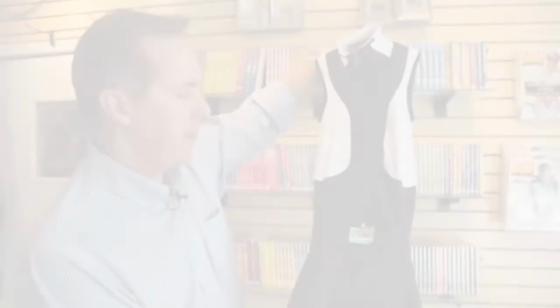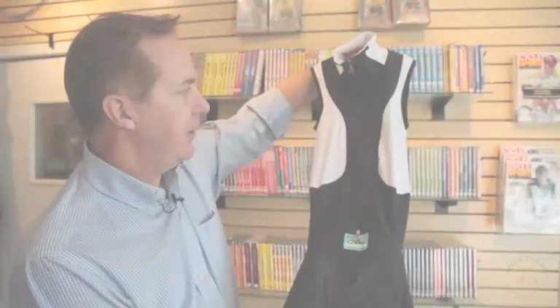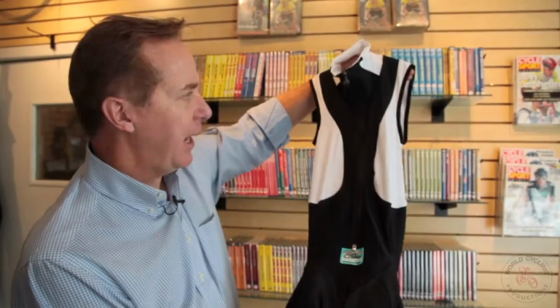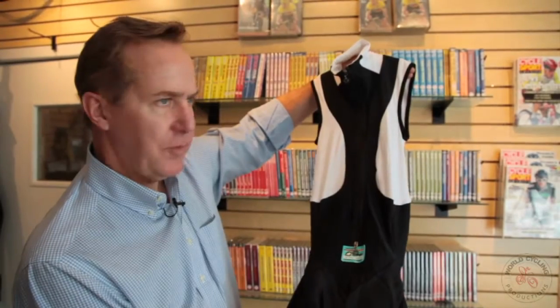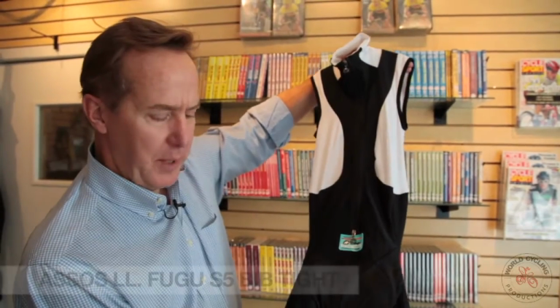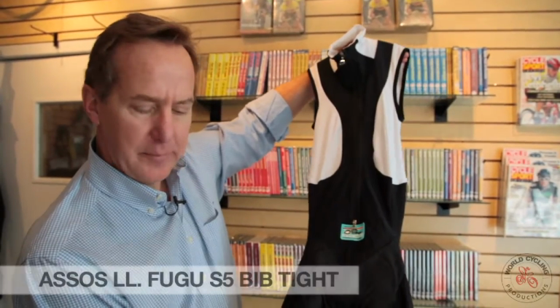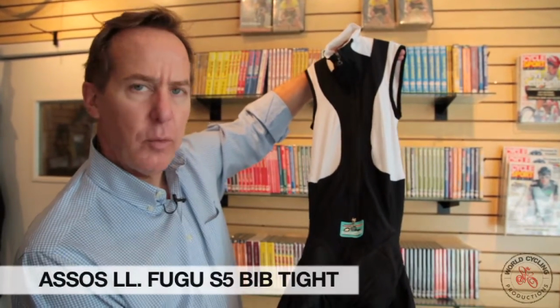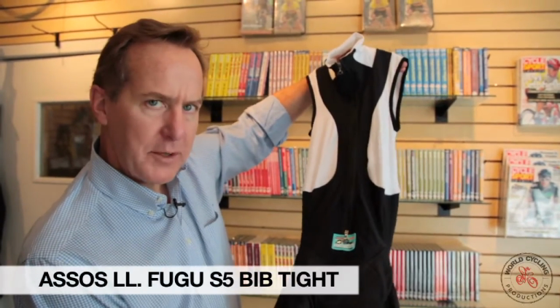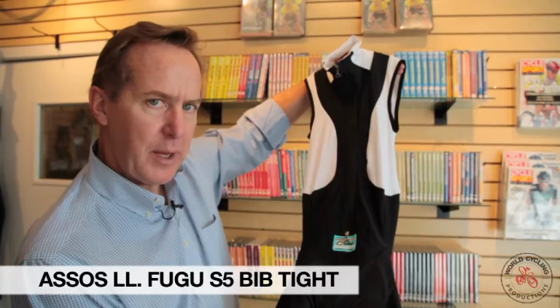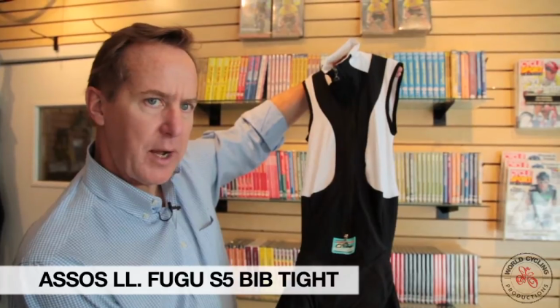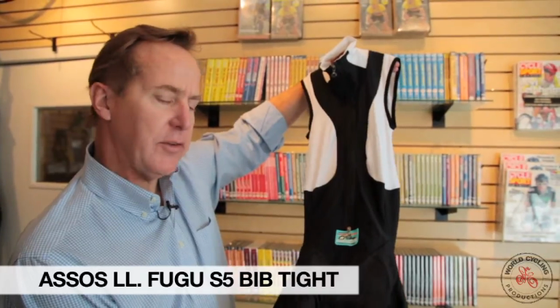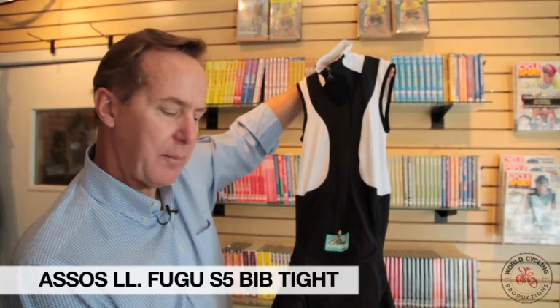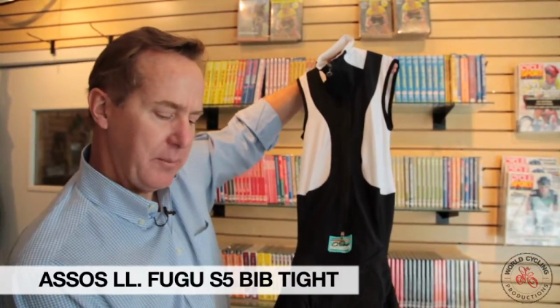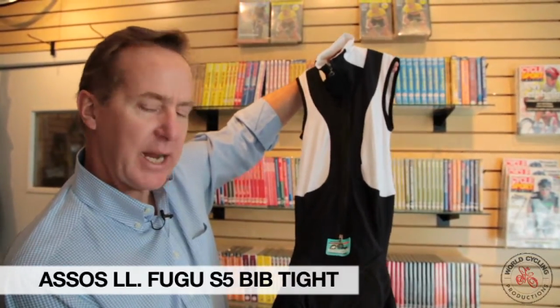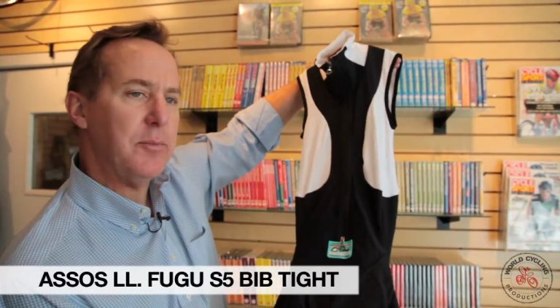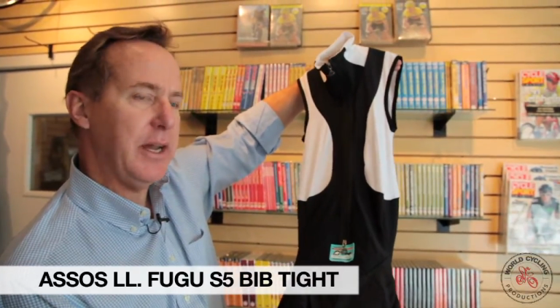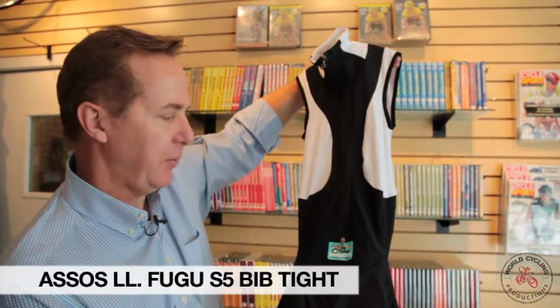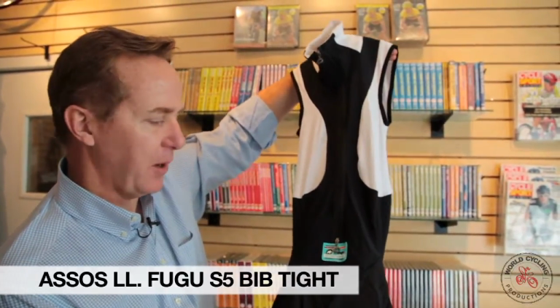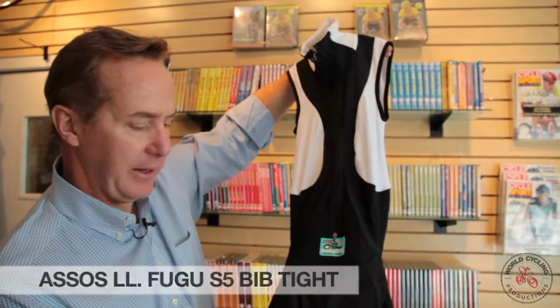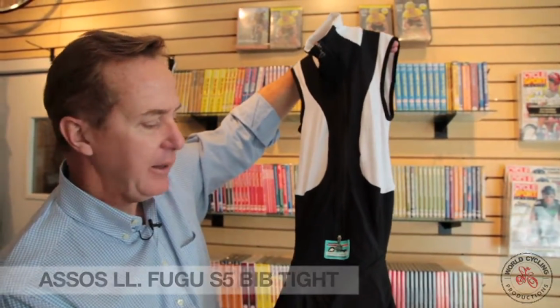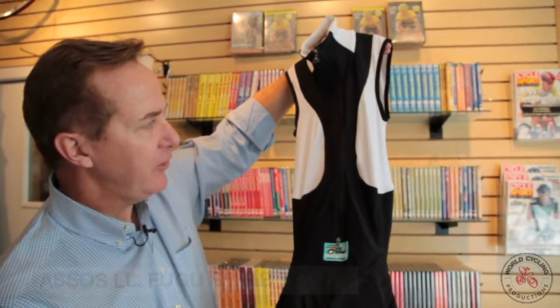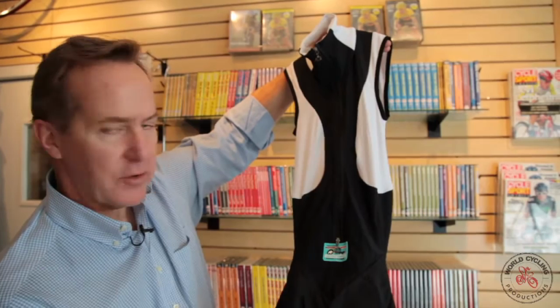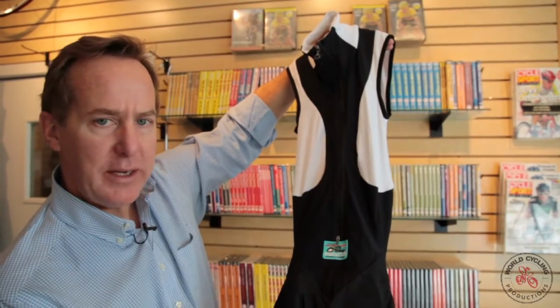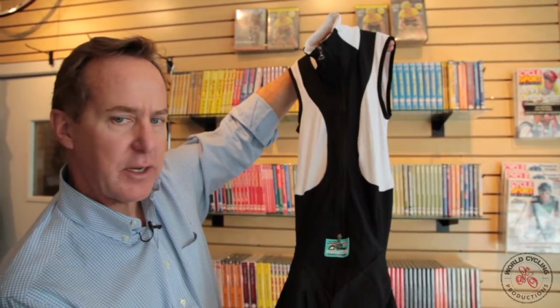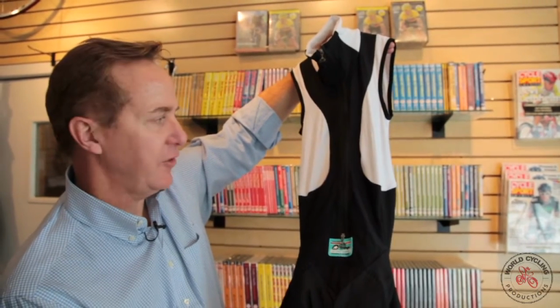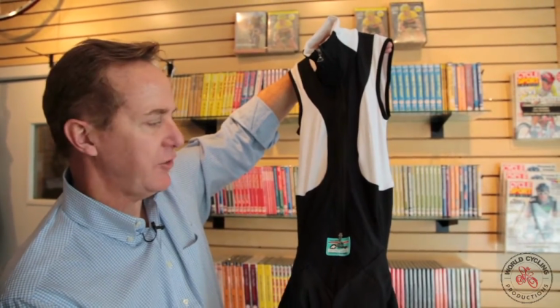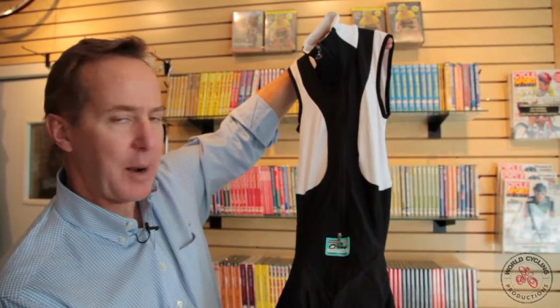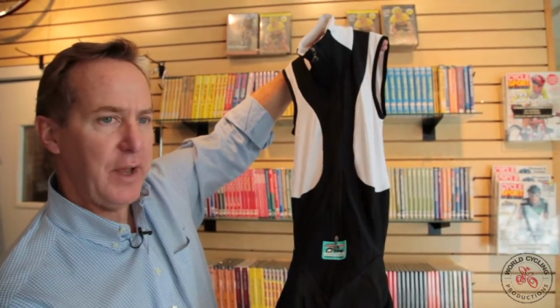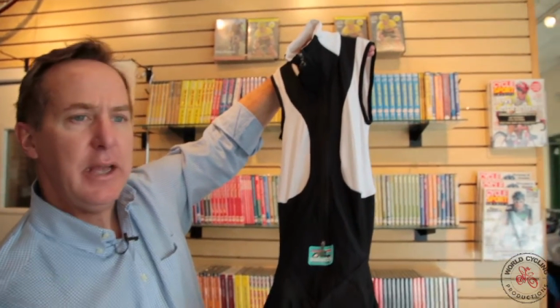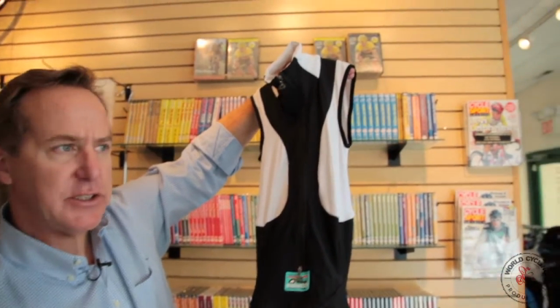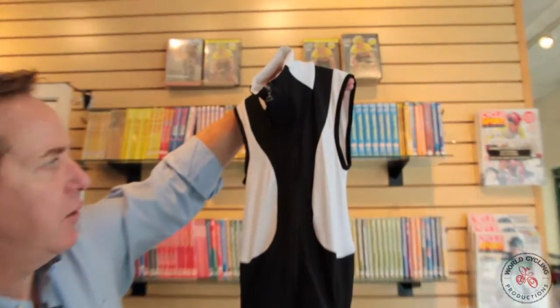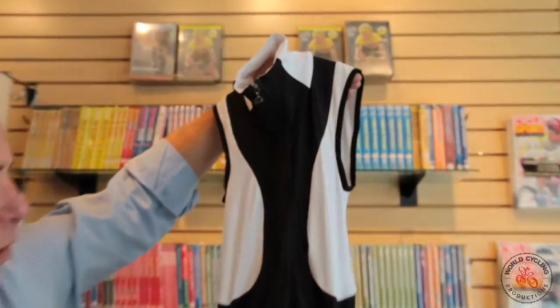The new Assos Fugu Bib Tite — the warmest Bib Tite from Assos and probably the most technical Bib Tite available on the market today. It uses over 20 different cuttings to ensure proper fit and snug warmth.